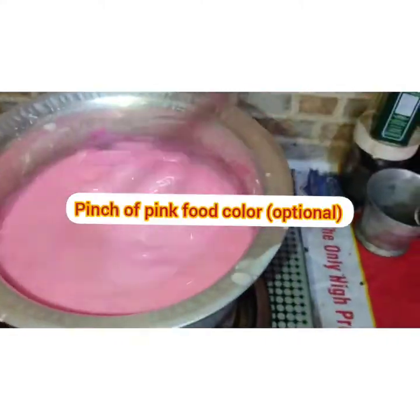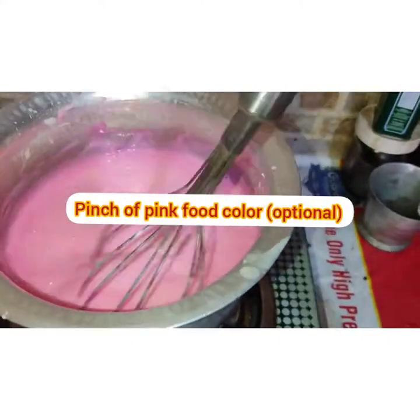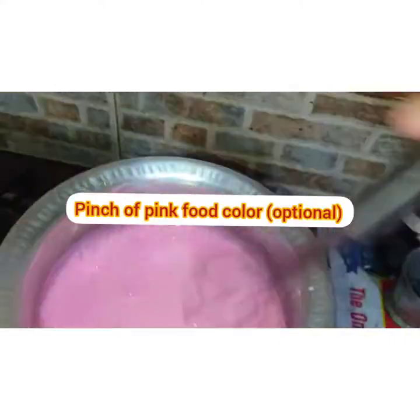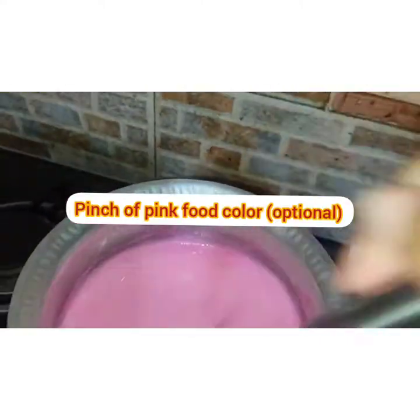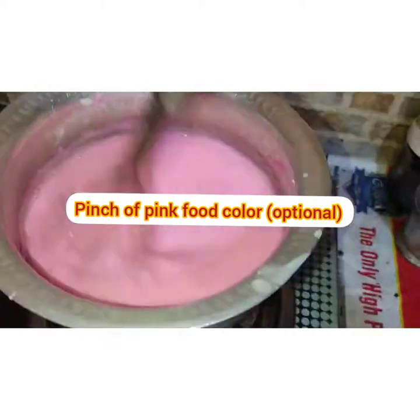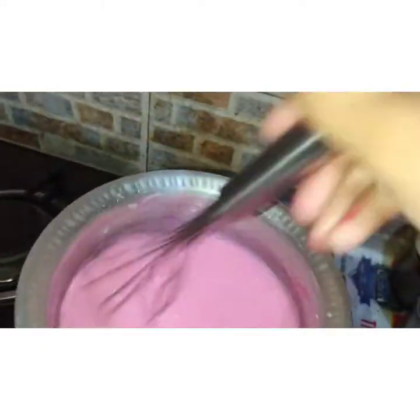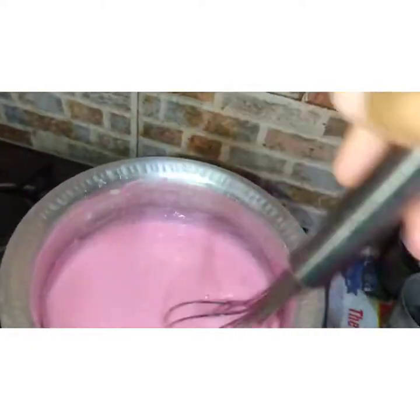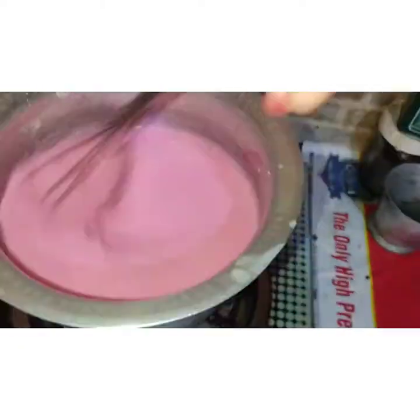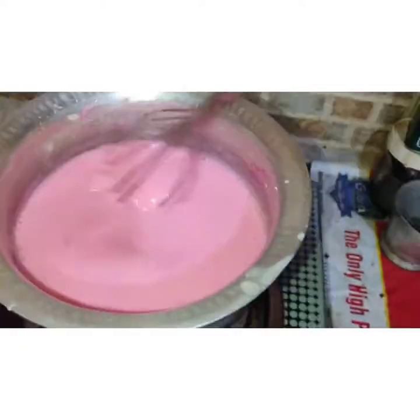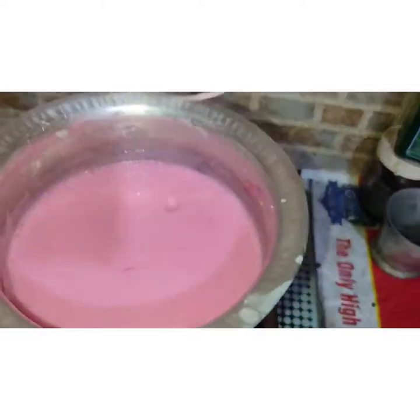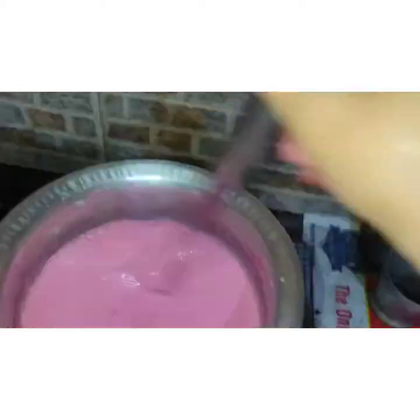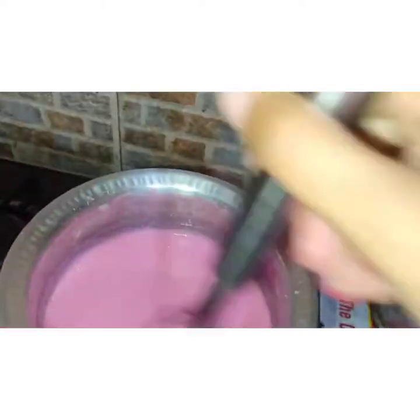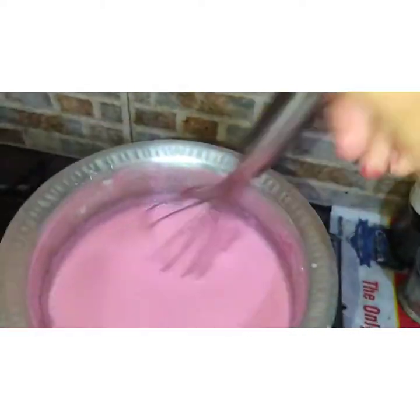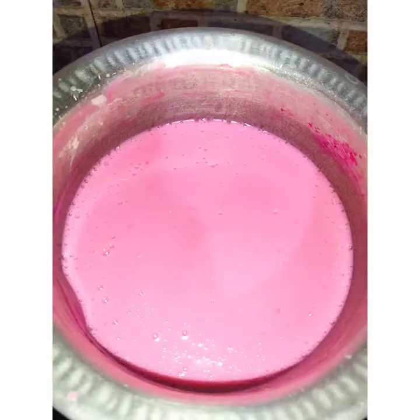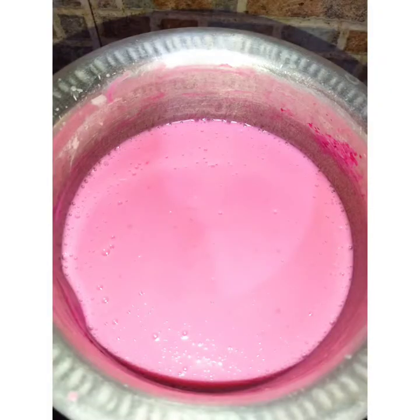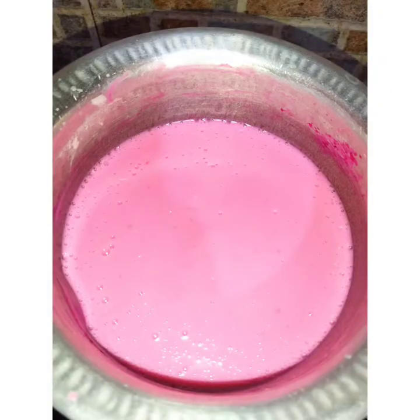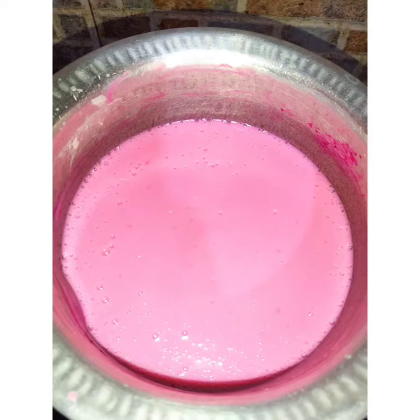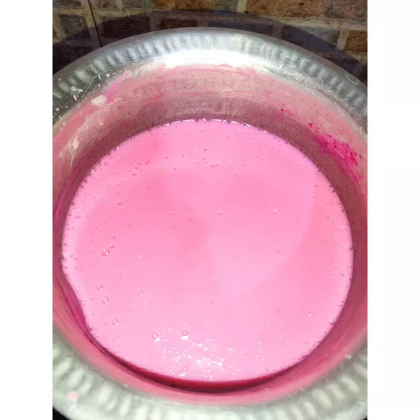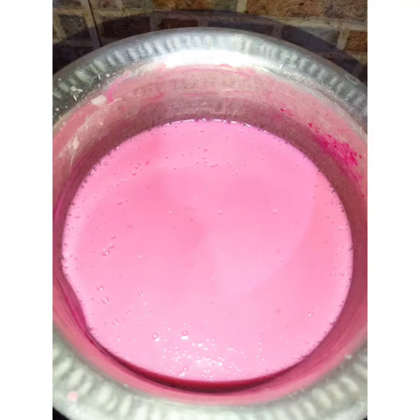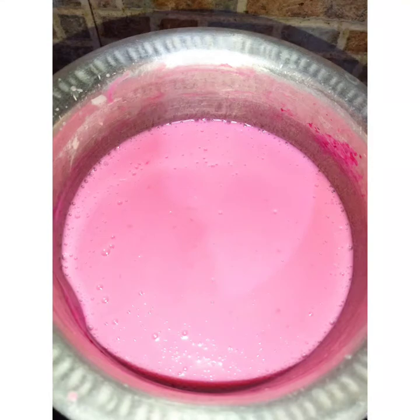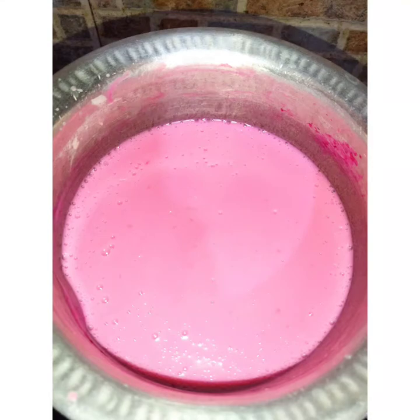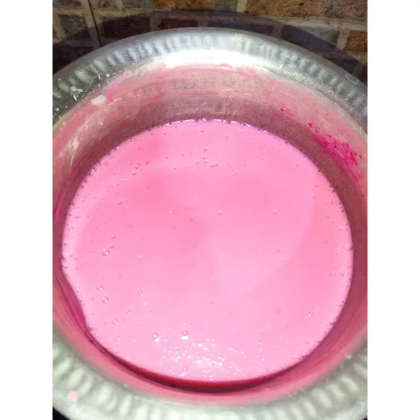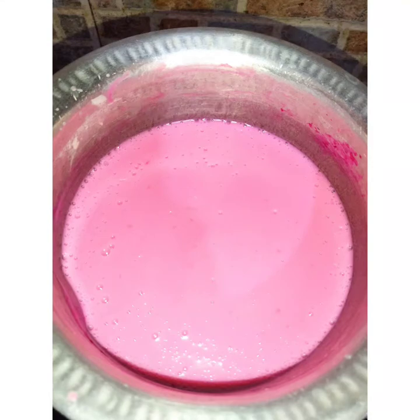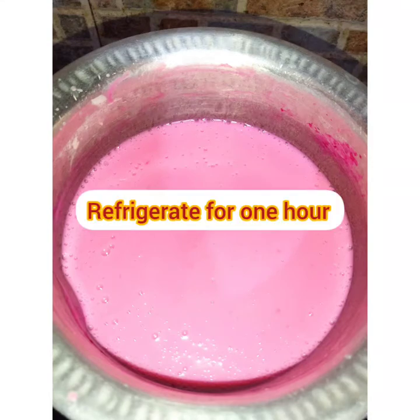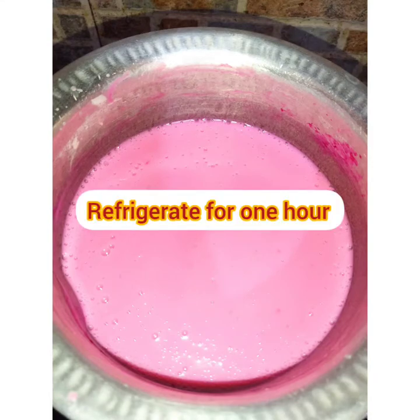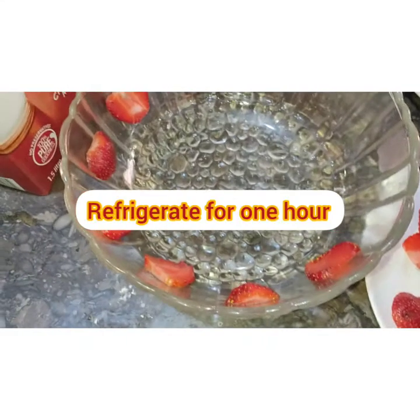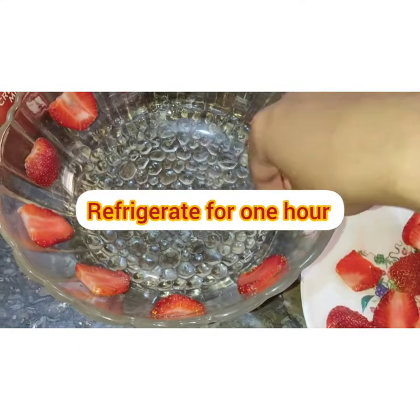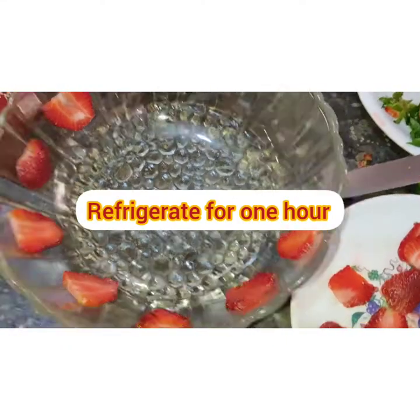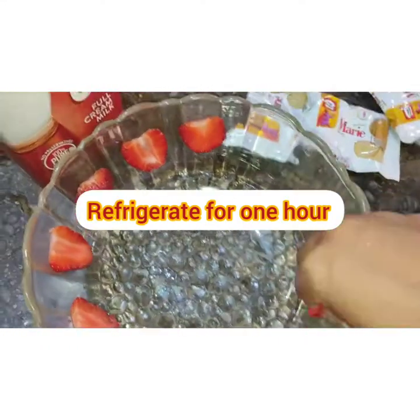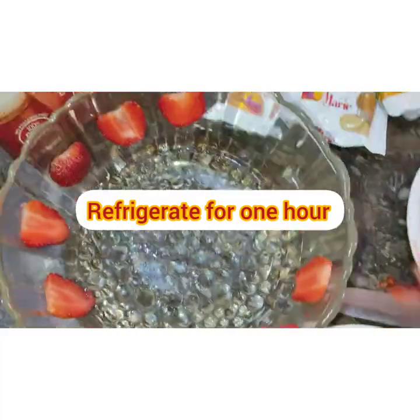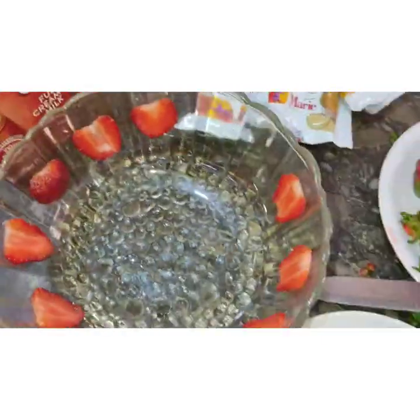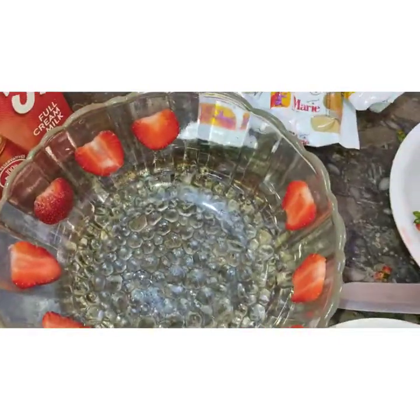Then we add a pinch of food color — this is optional. I like pink color, and since it is a strawberry trifle, a pink color looks great. Refrigerate it for 1 hour.